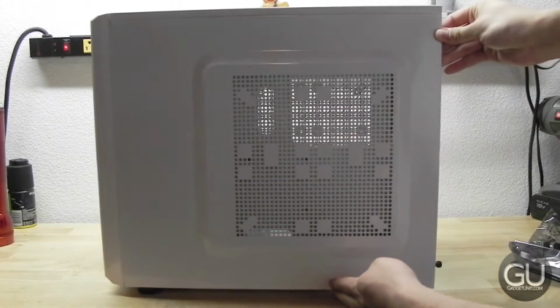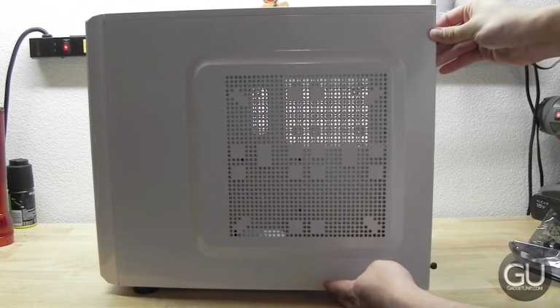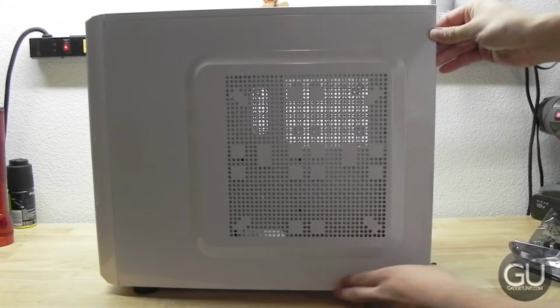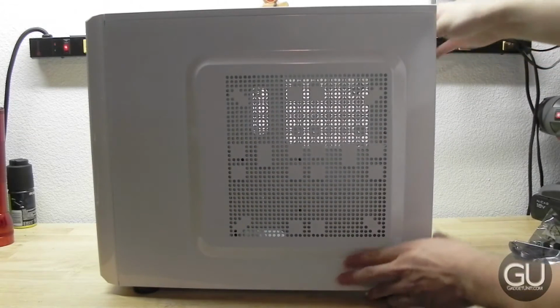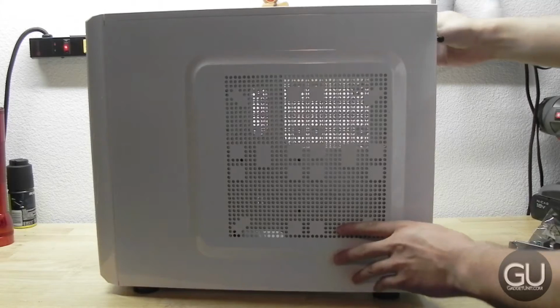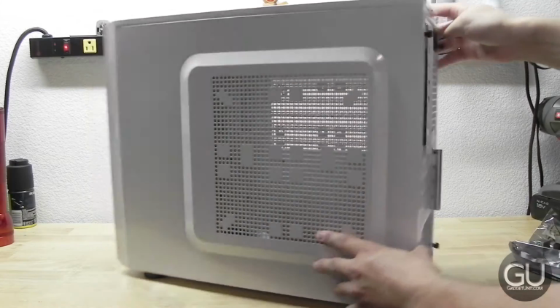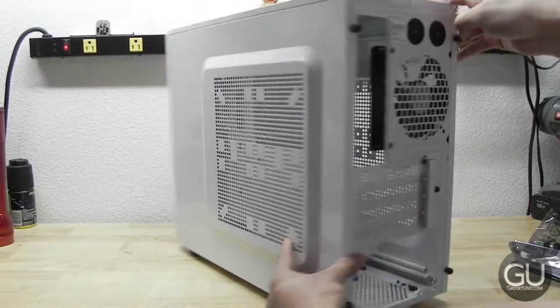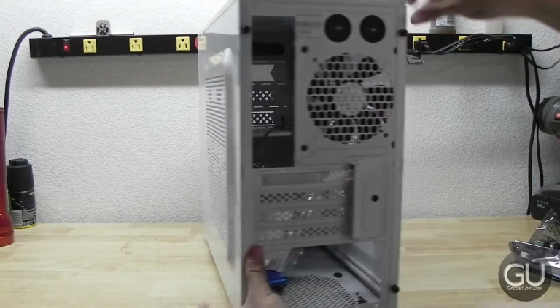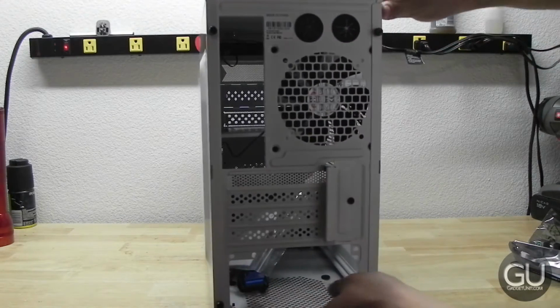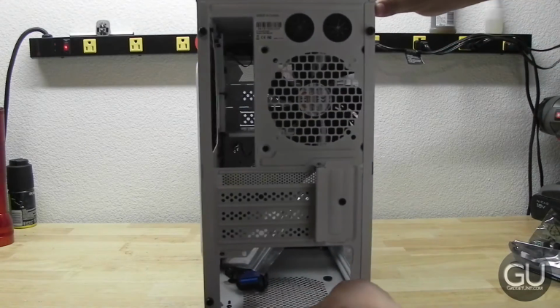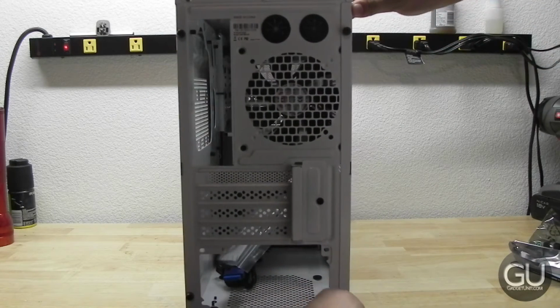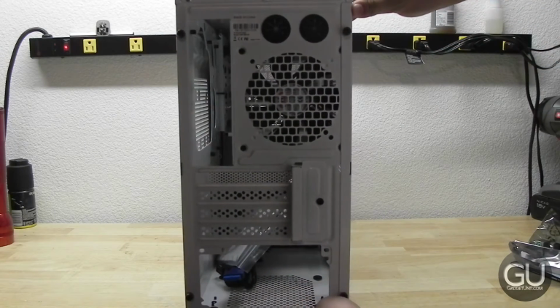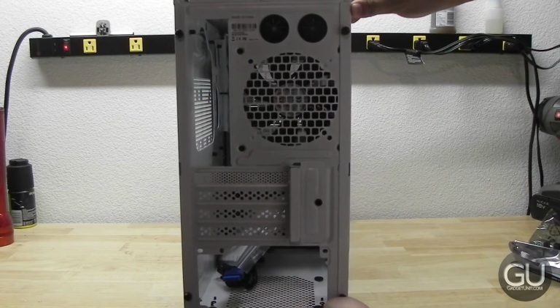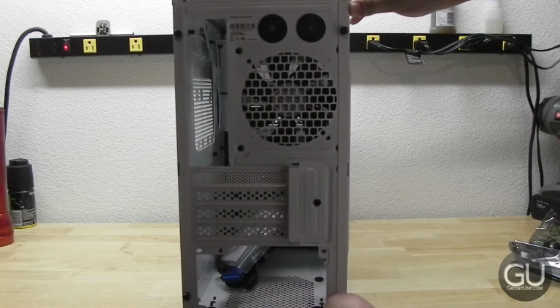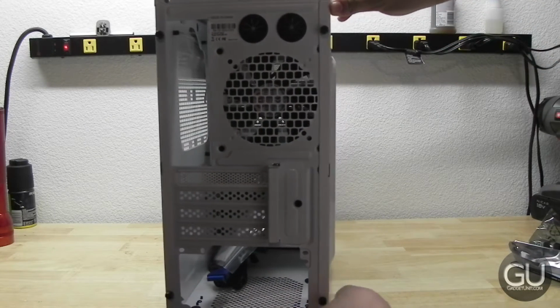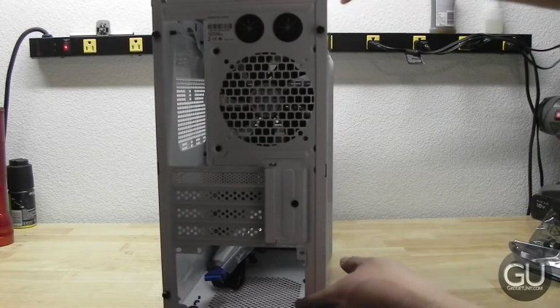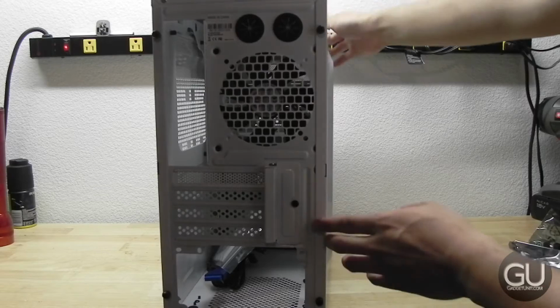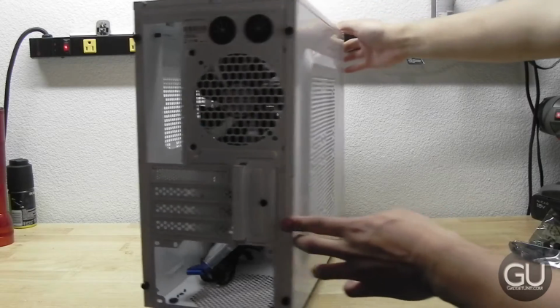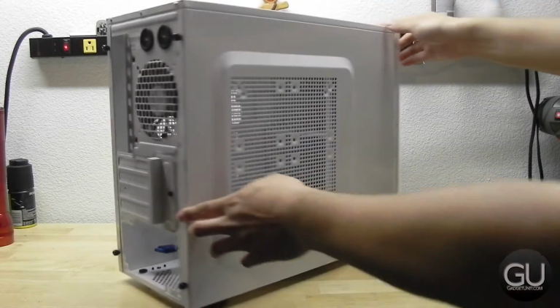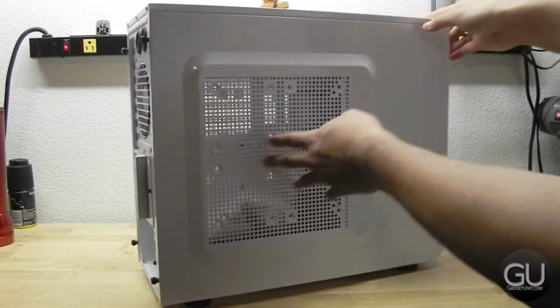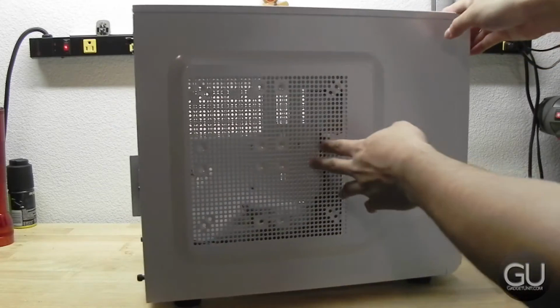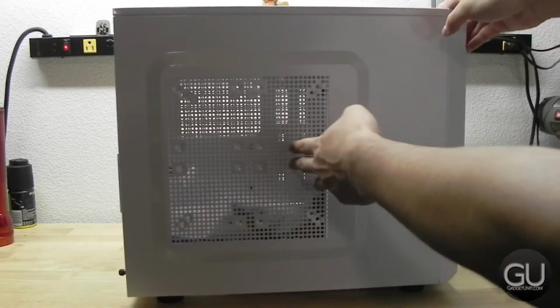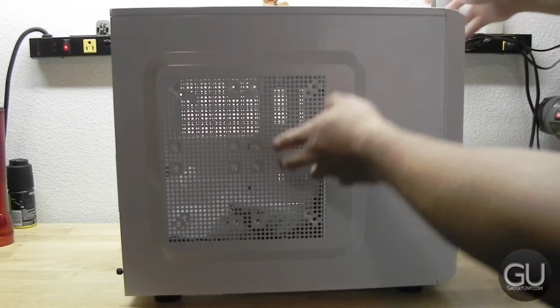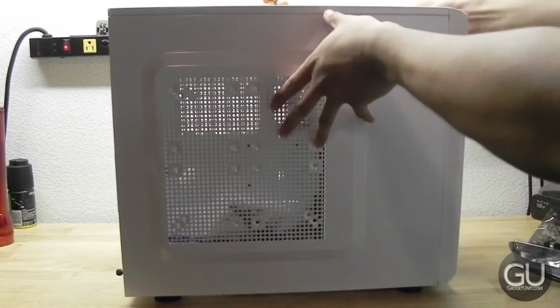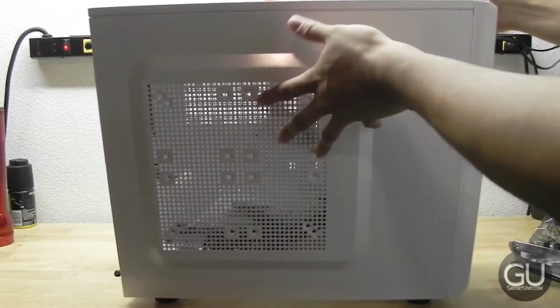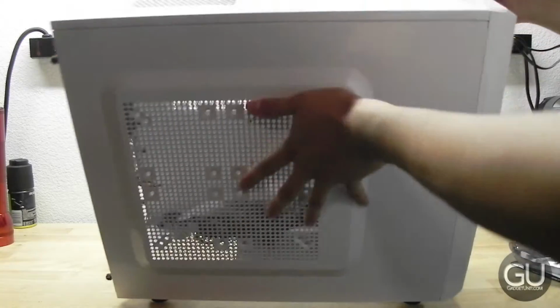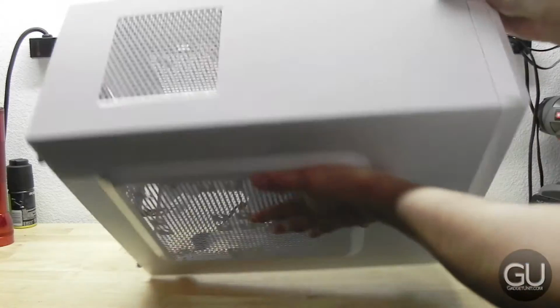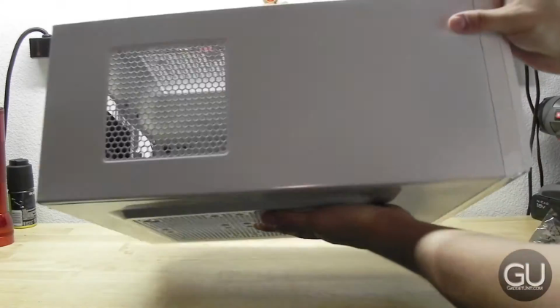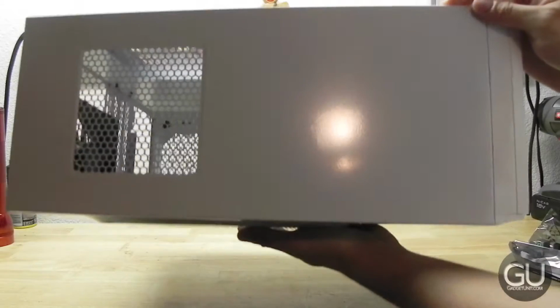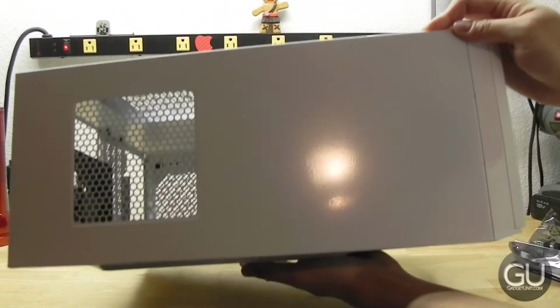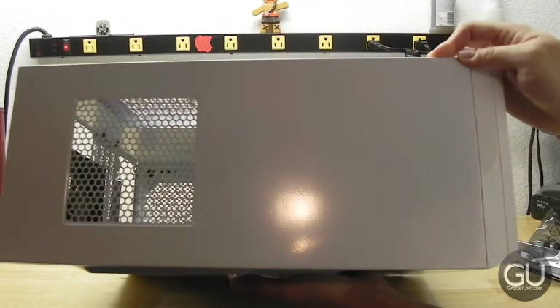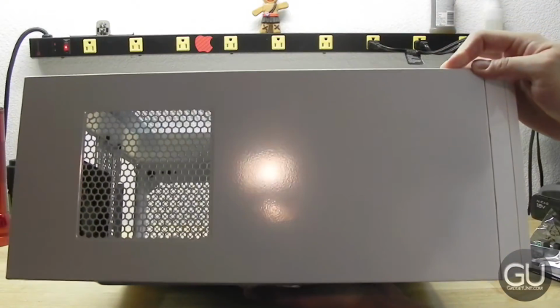Here is the right side of the case. And here is the back of the case. You have some rubber grommets for water cooling, and another 120mm fan — this is a rear exhaust. You also have another spot for a 120mm fan at the top.